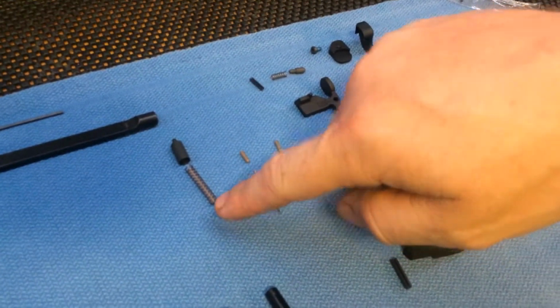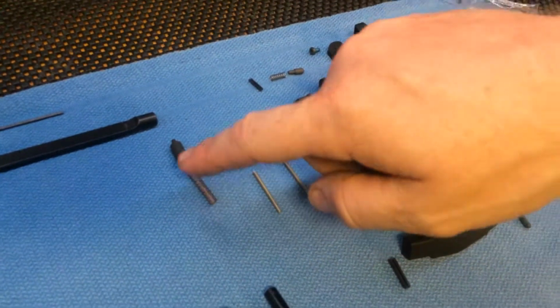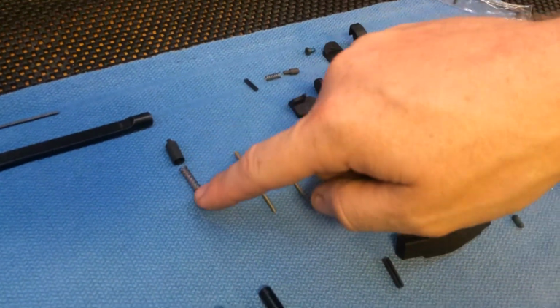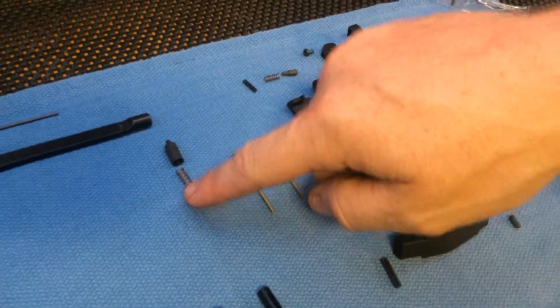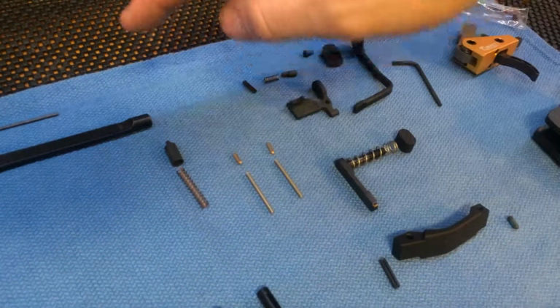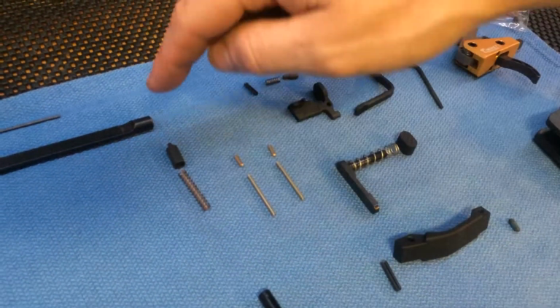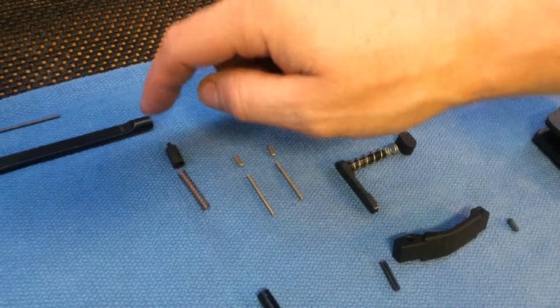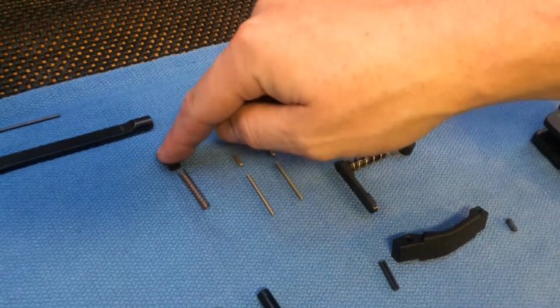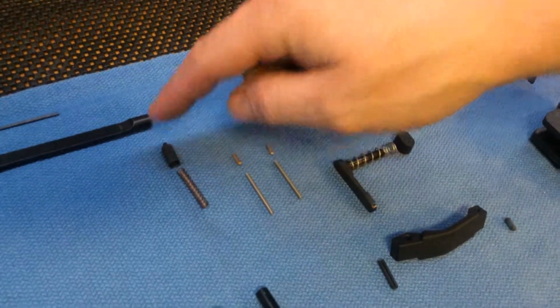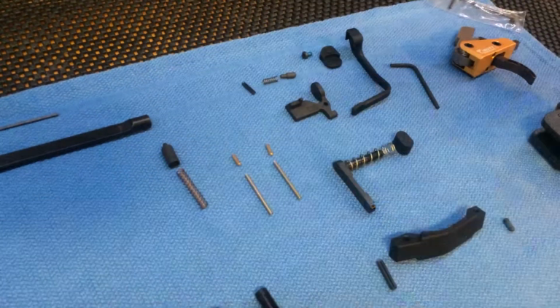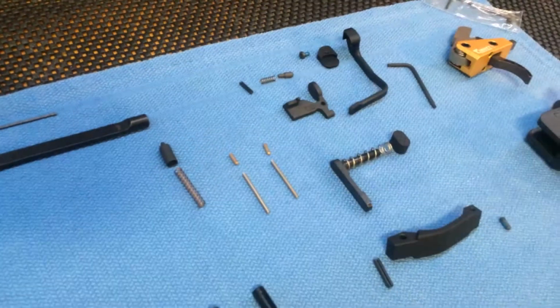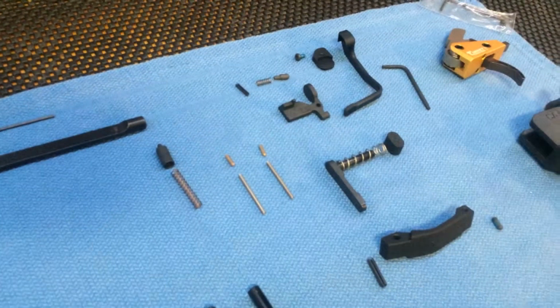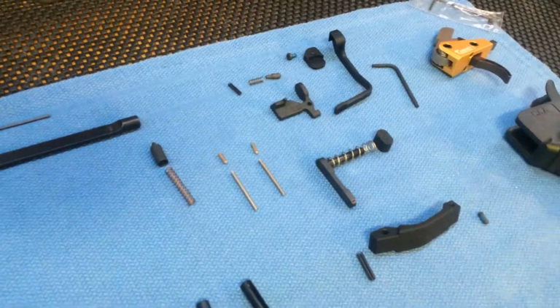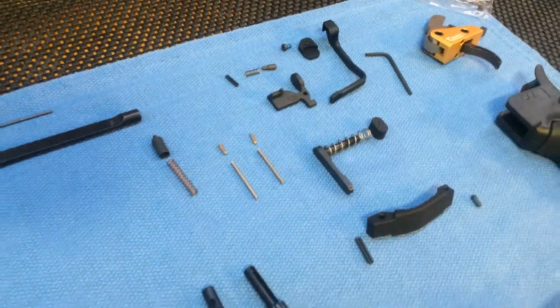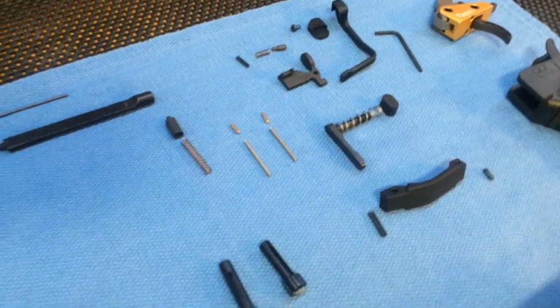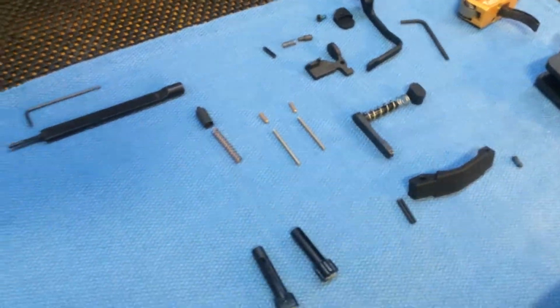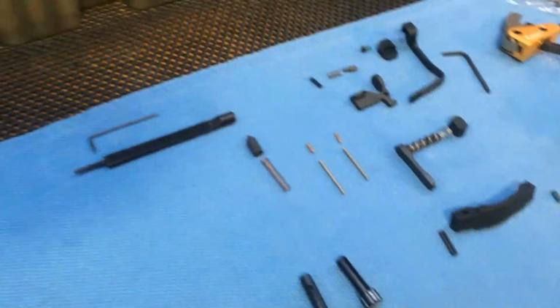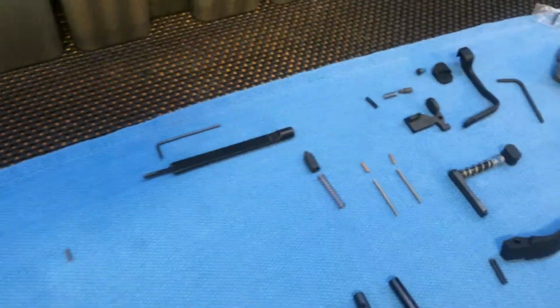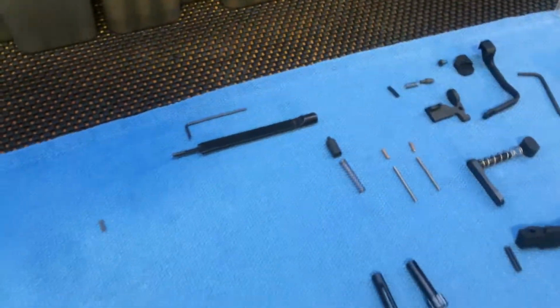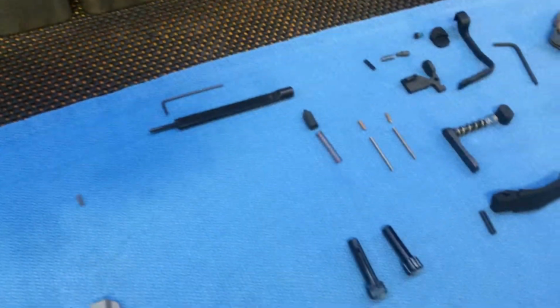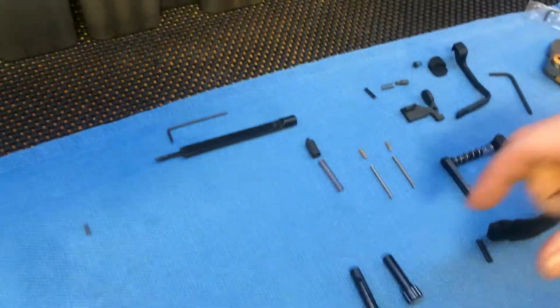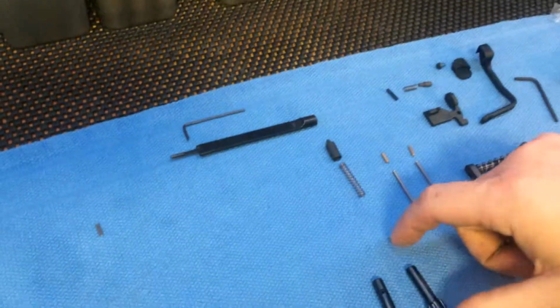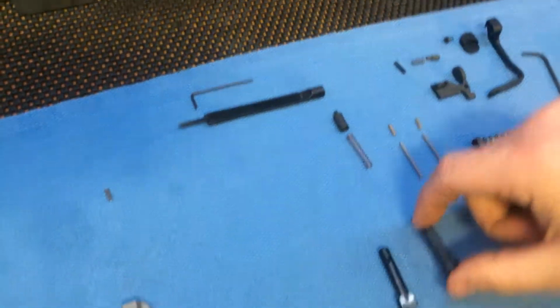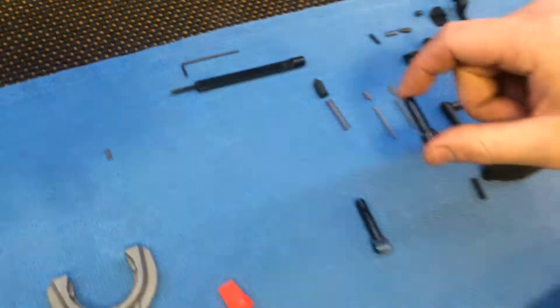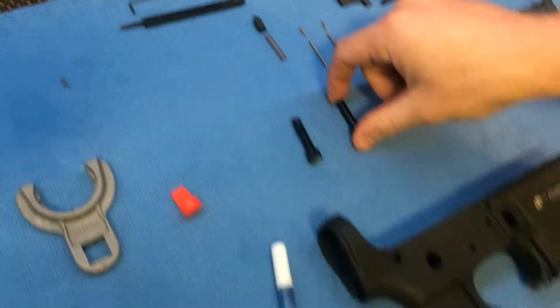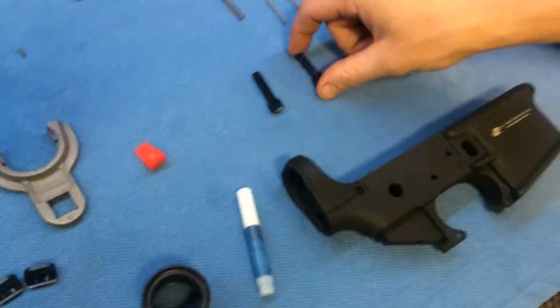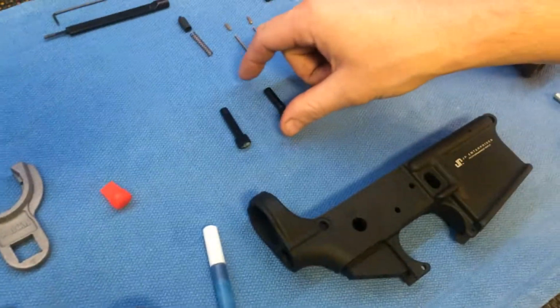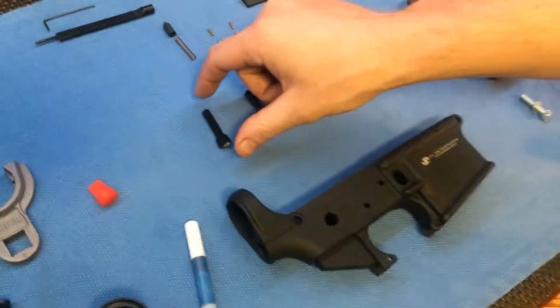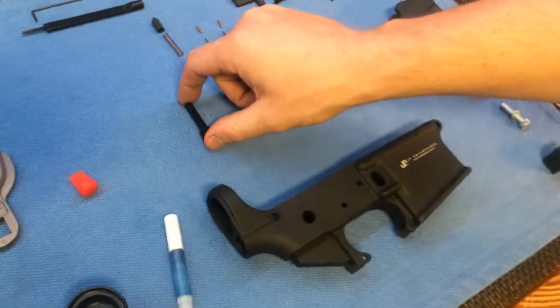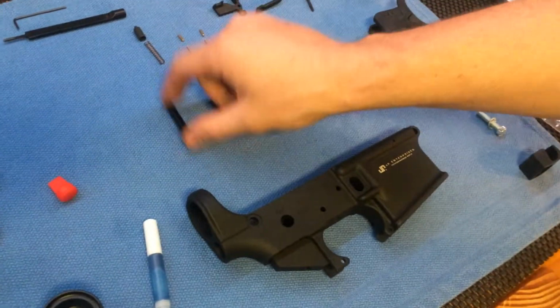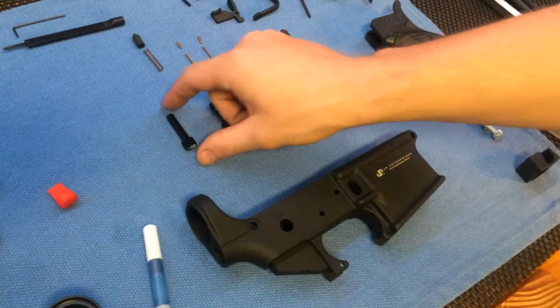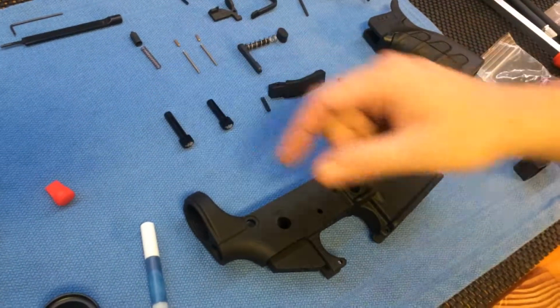Buffer Catch Spring, Buffer Catch Plunger, we got our Takedown Pin, Pivot Pin.